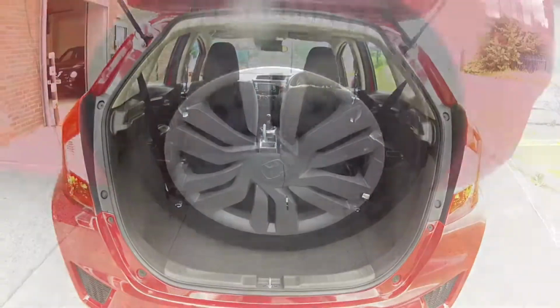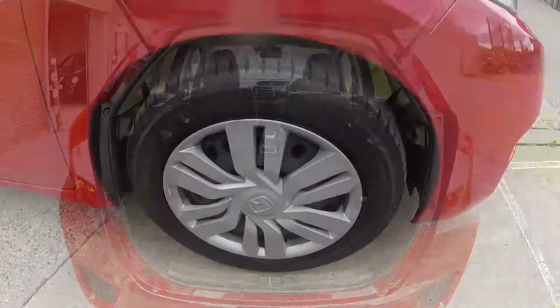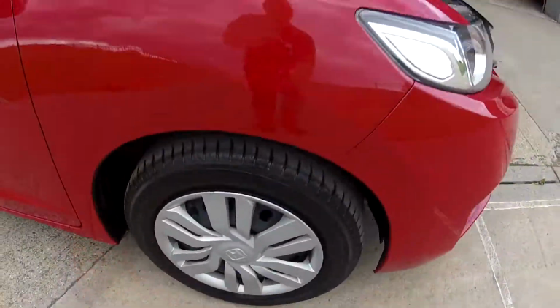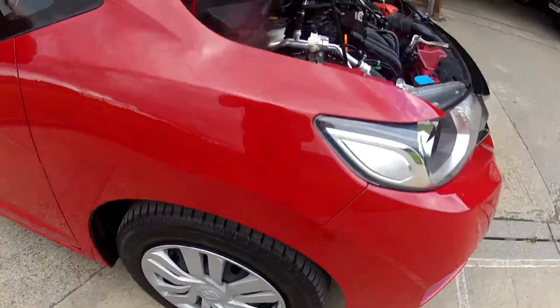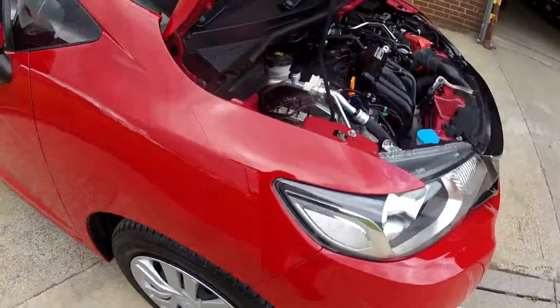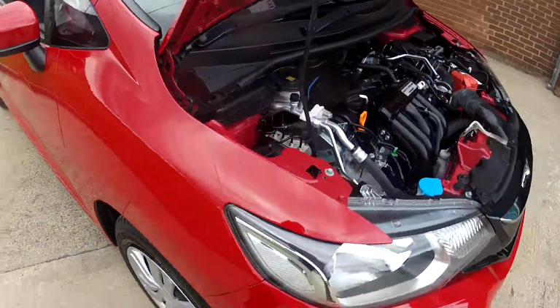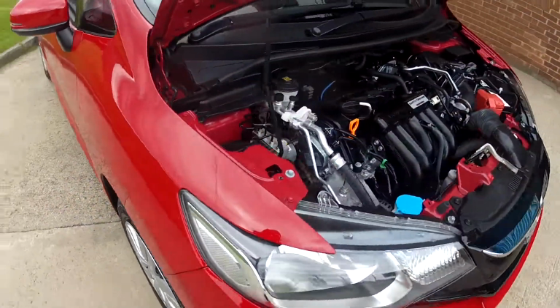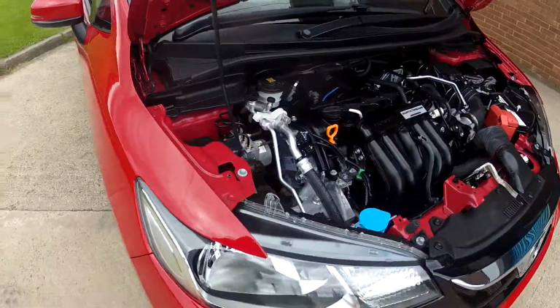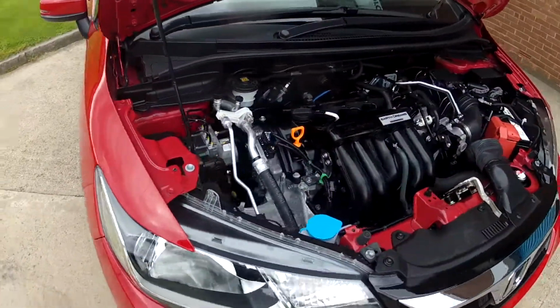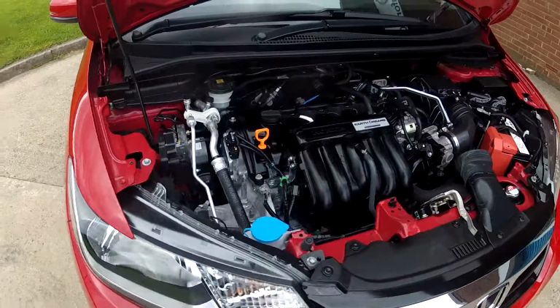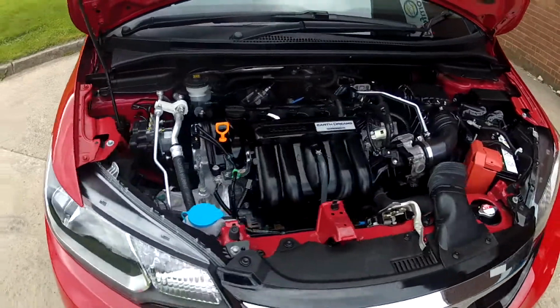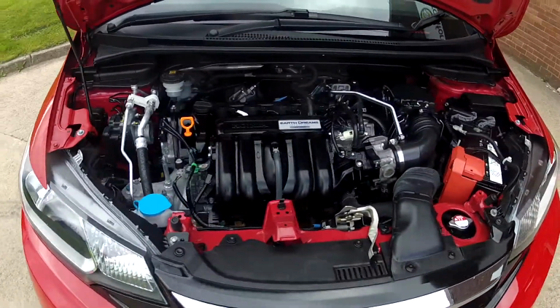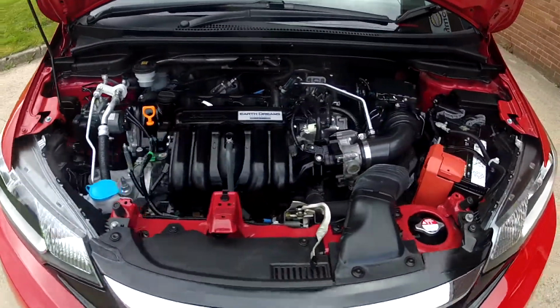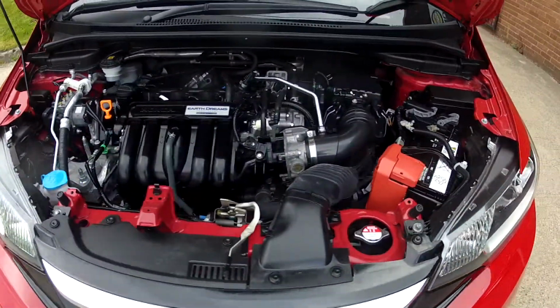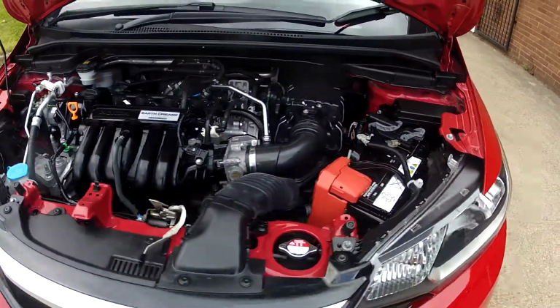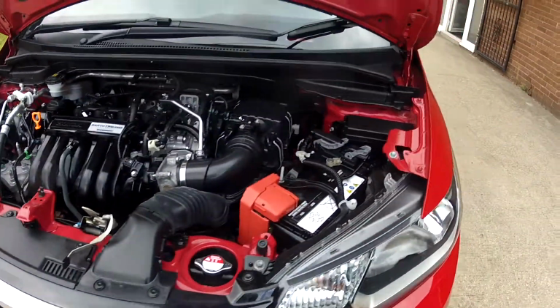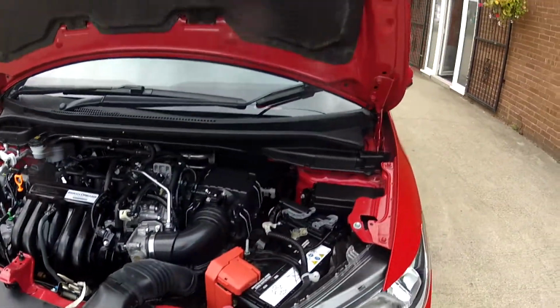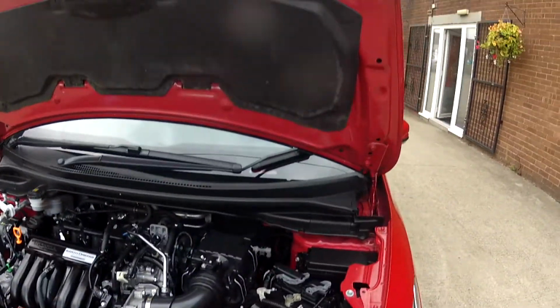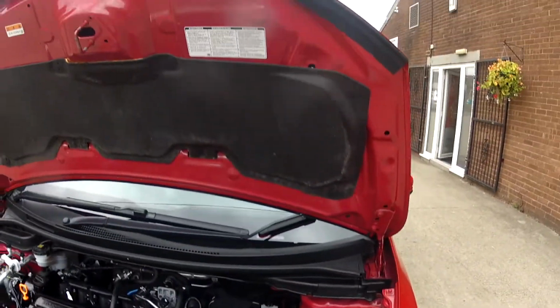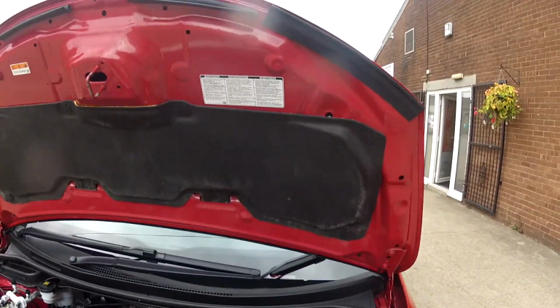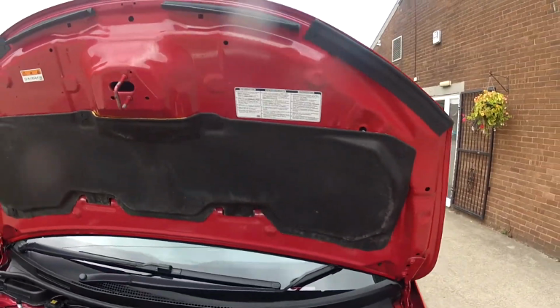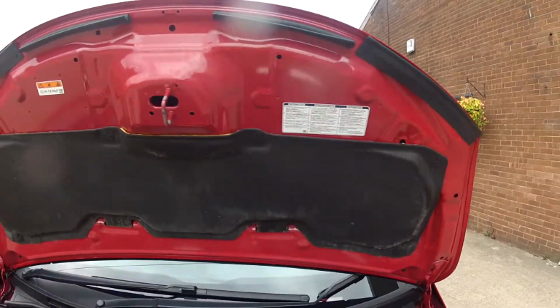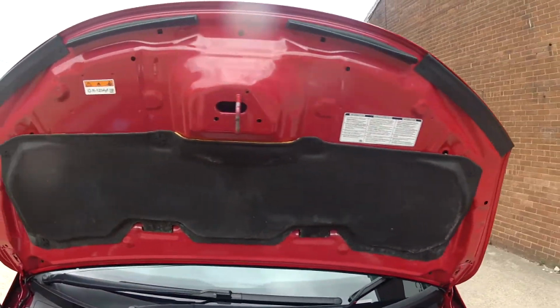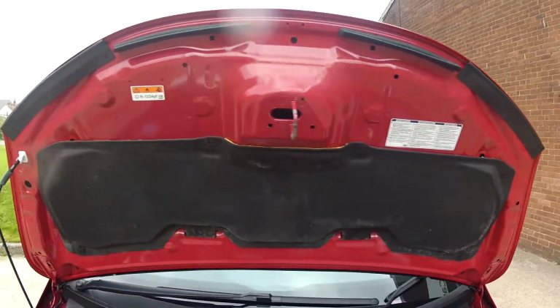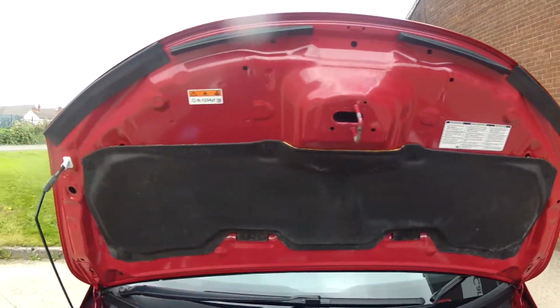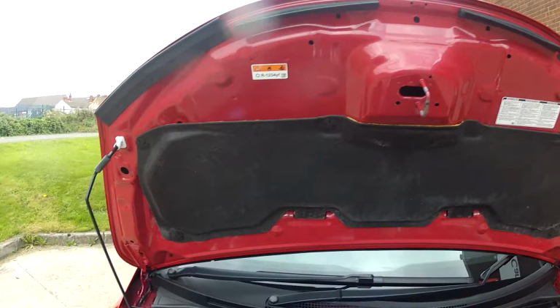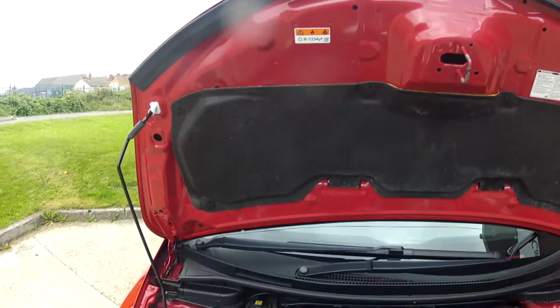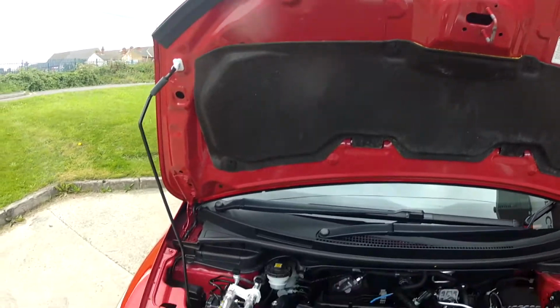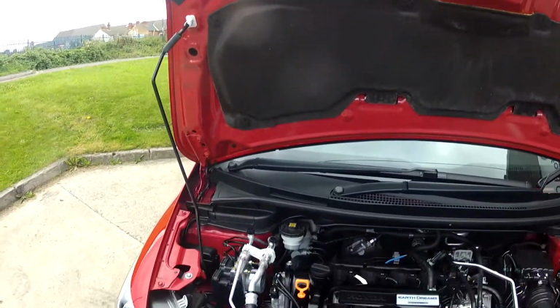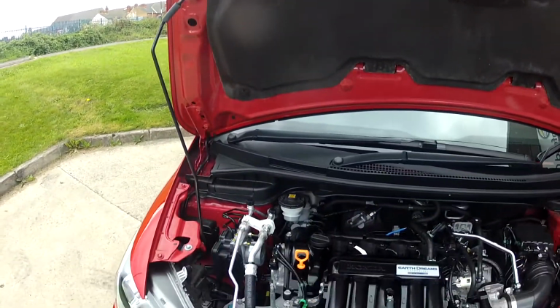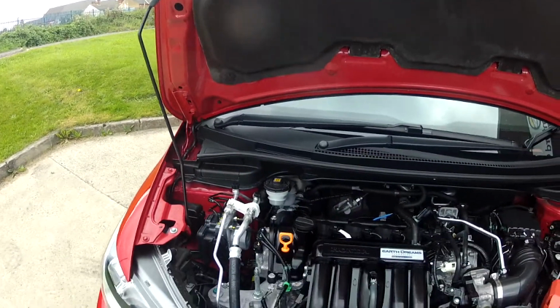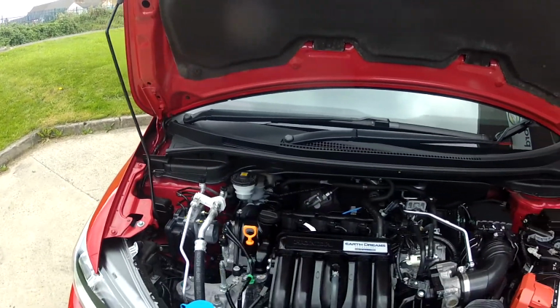Under the bonnet it's very clean. It also comes with its full Honda service history, so the only thing this car needs is a test drive — and hopefully we'll see you very soon in order to do that.